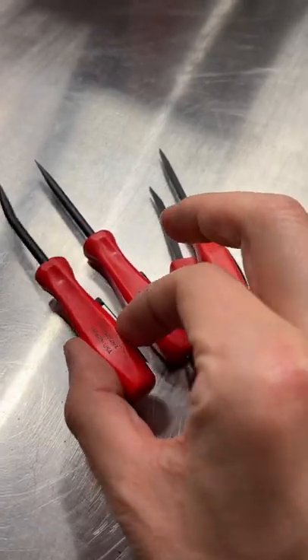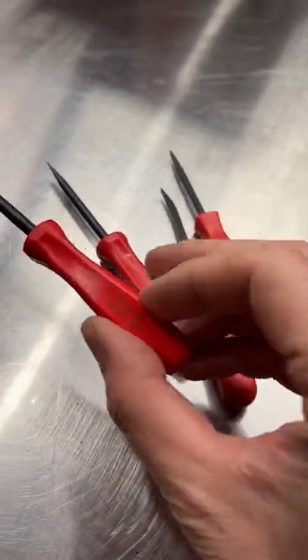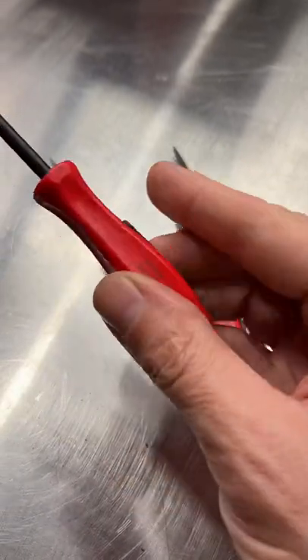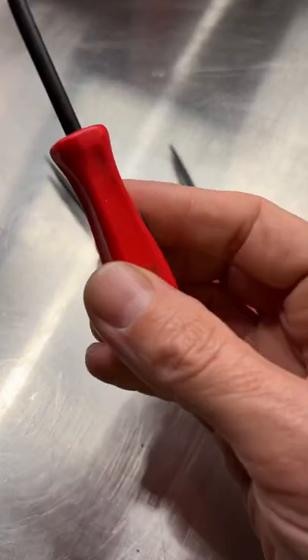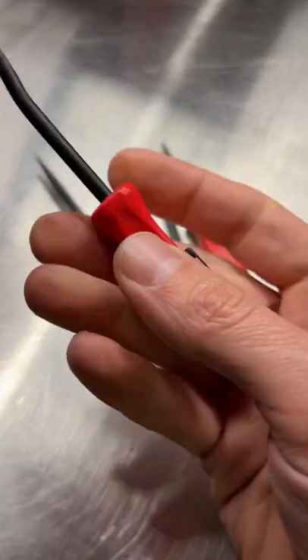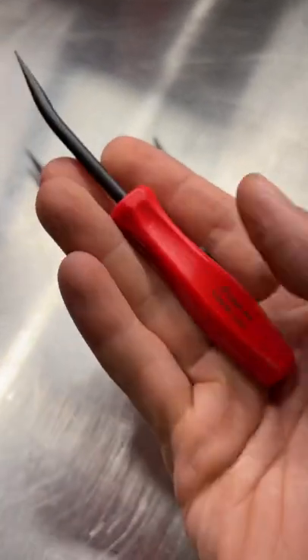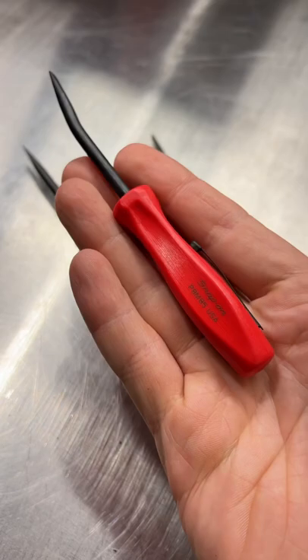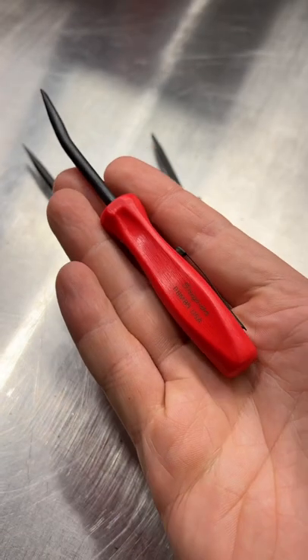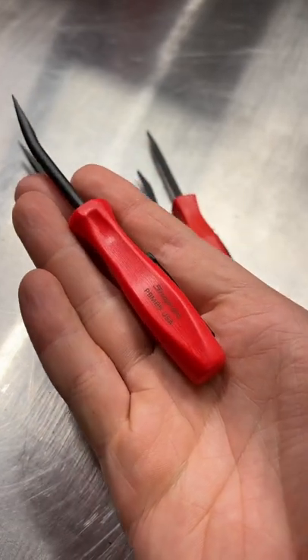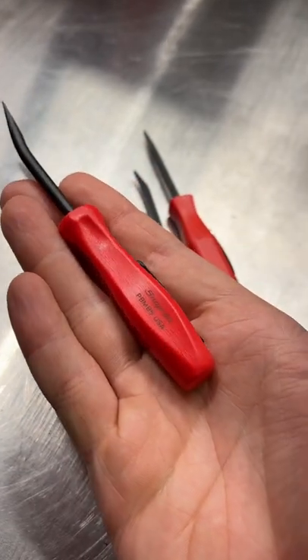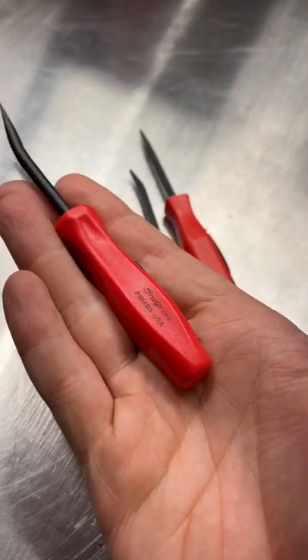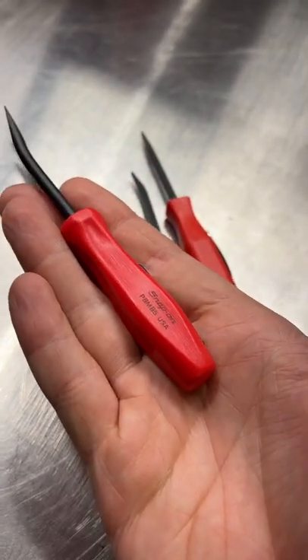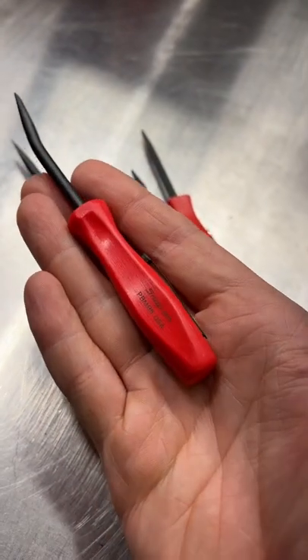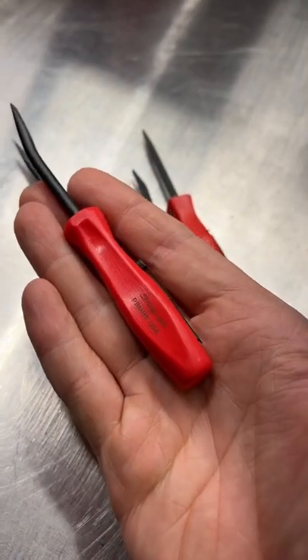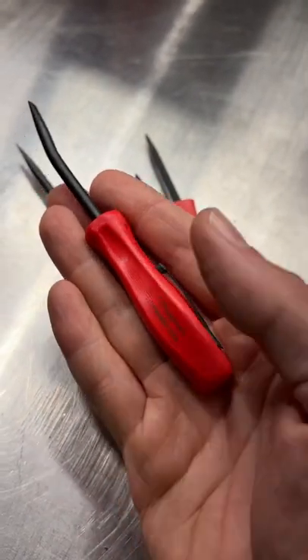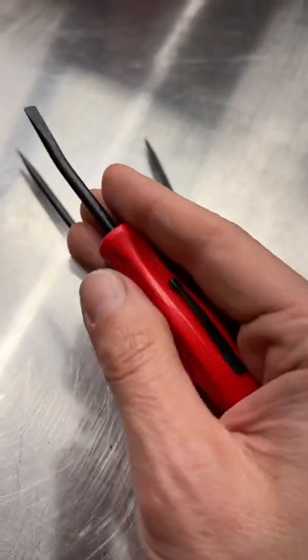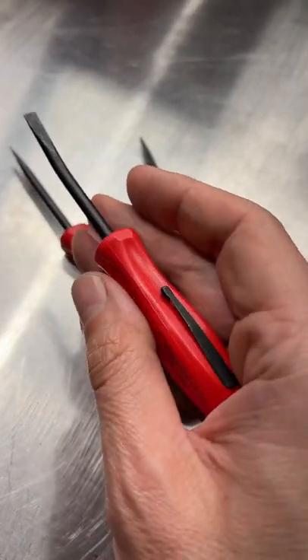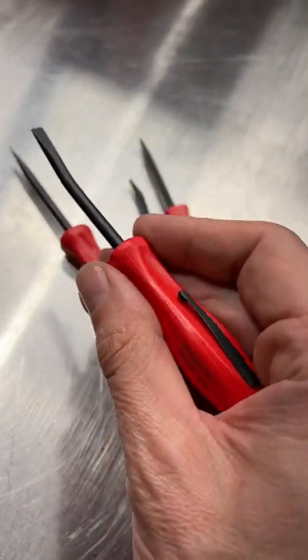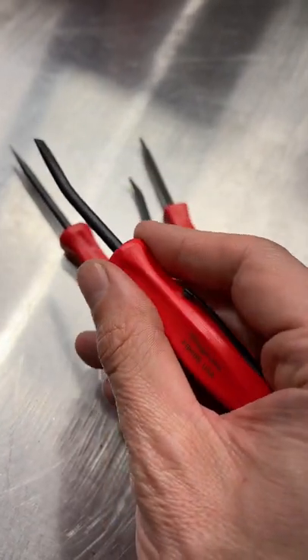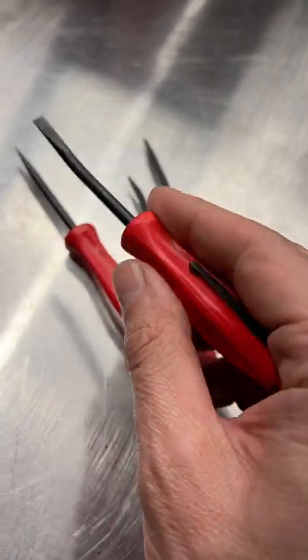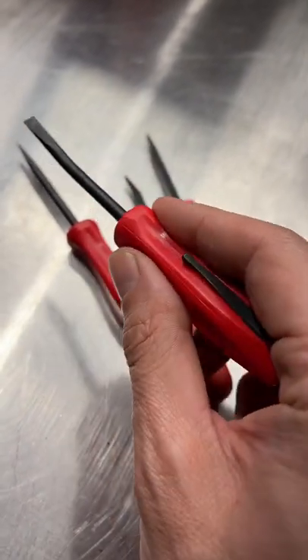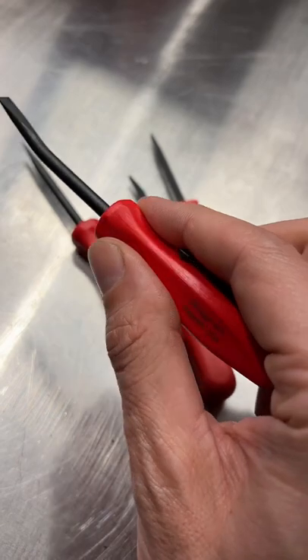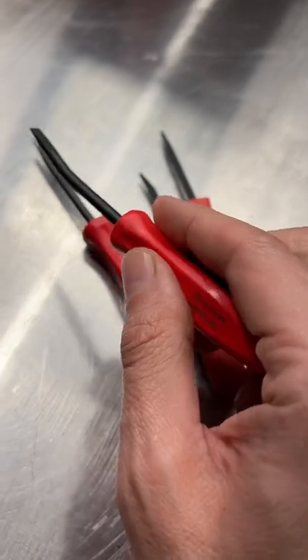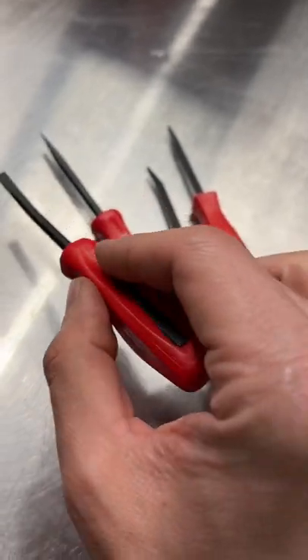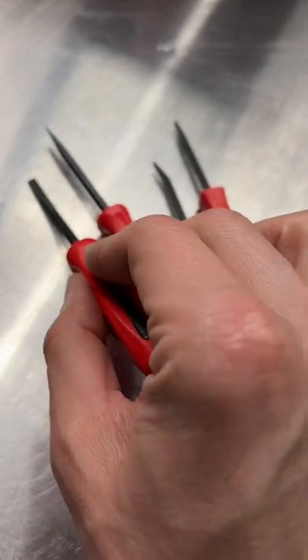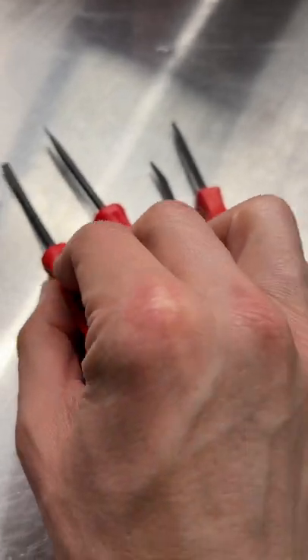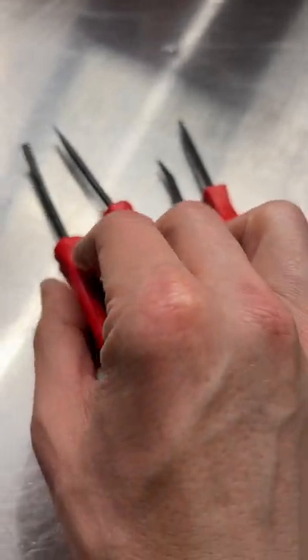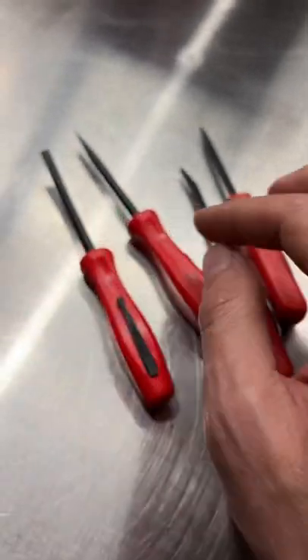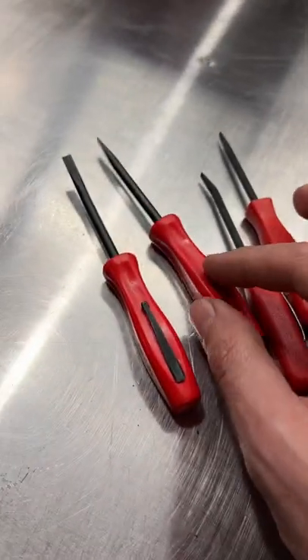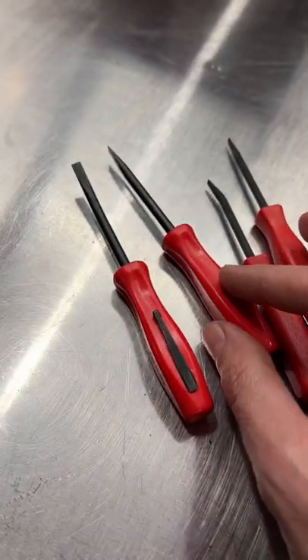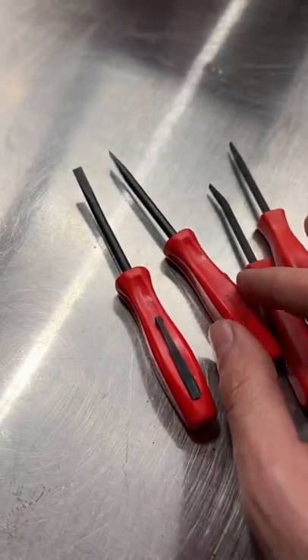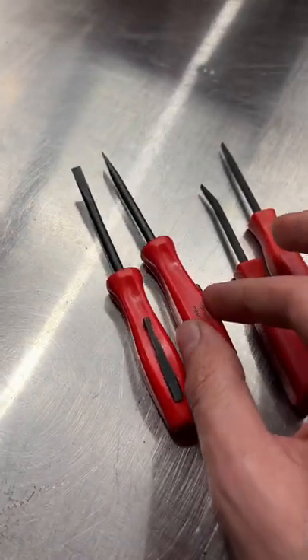Snap-on has finally come out with their USA-made pocket pry bars, and I just picked up the pair yesterday from my dealer. I got both the curve tip and the straight tip.